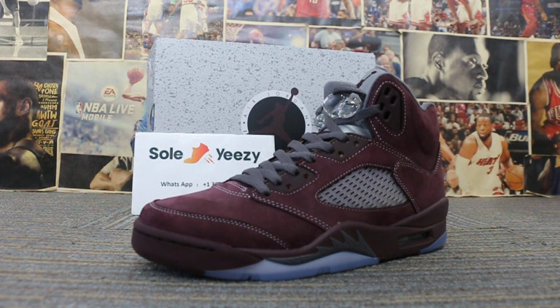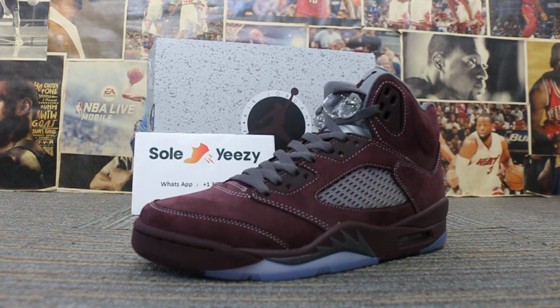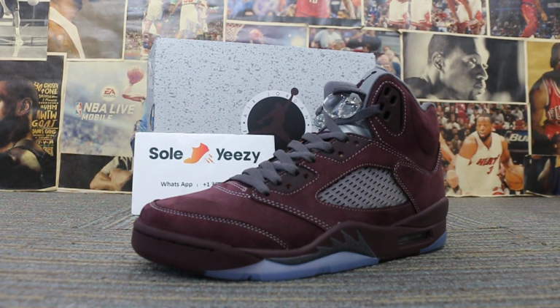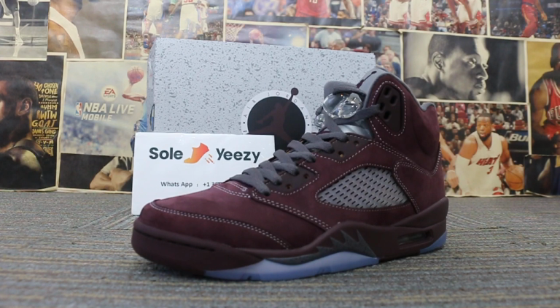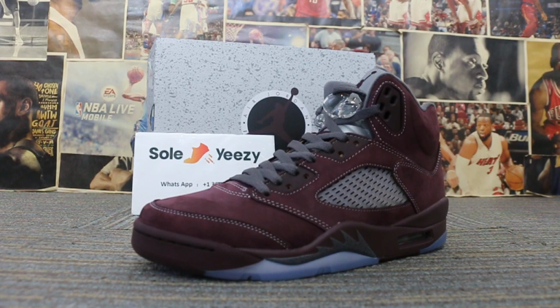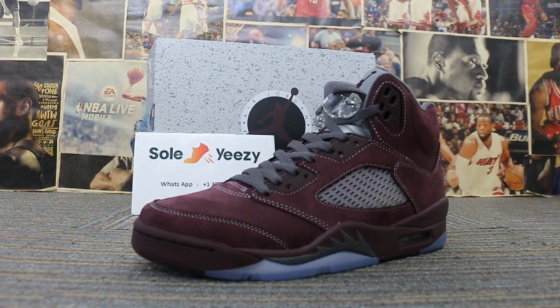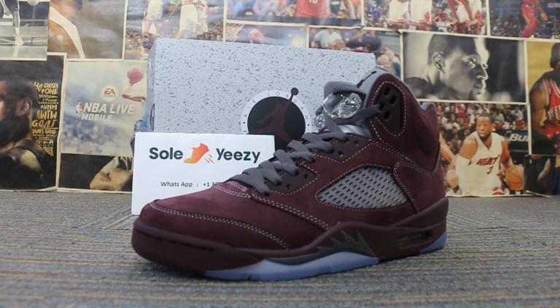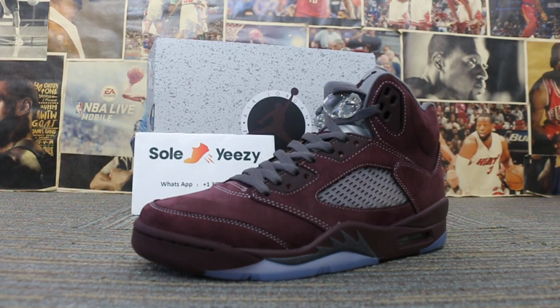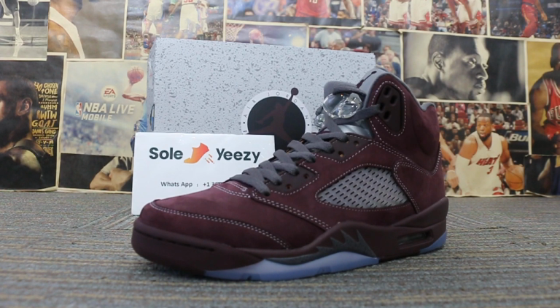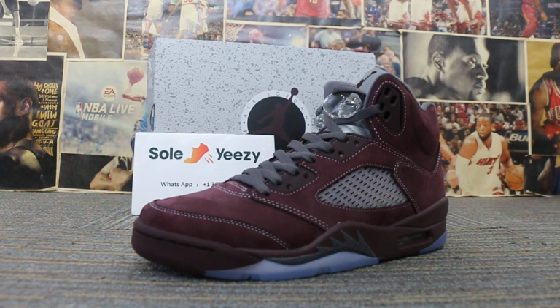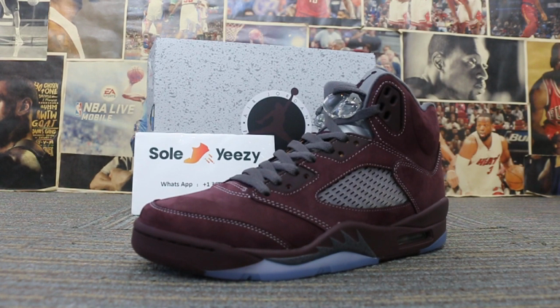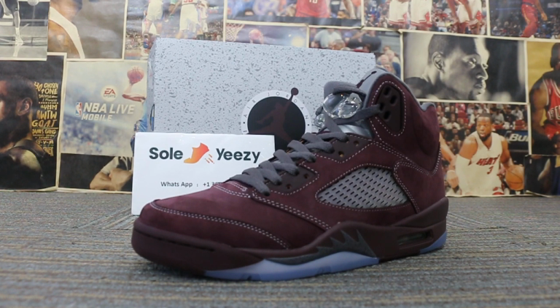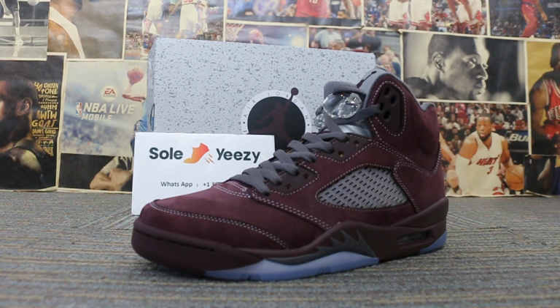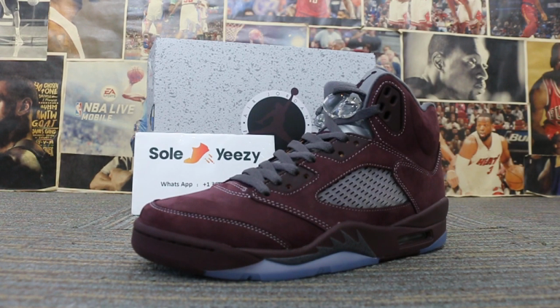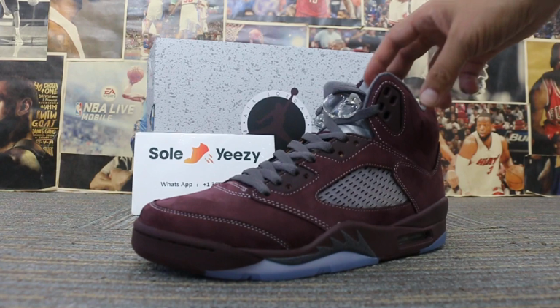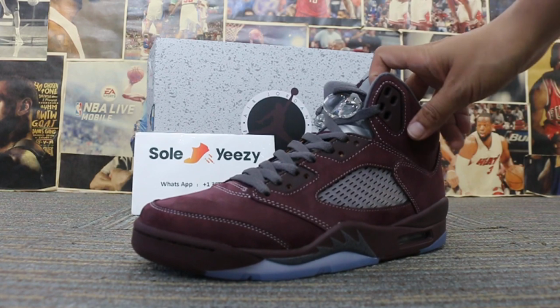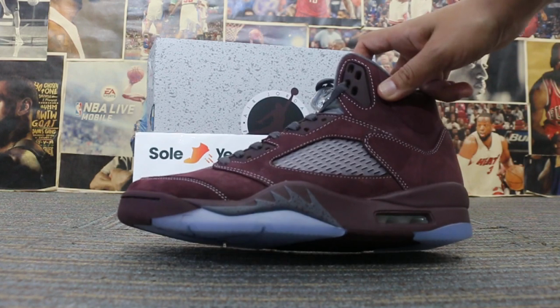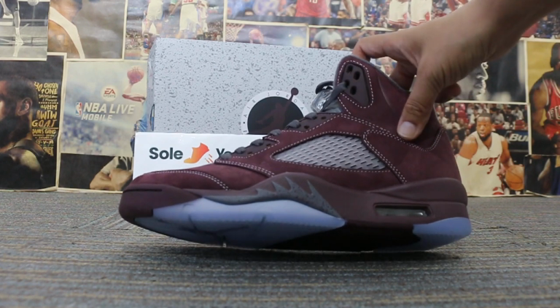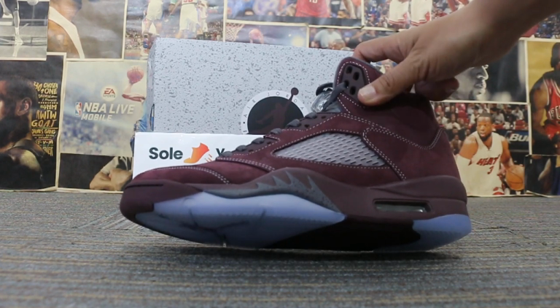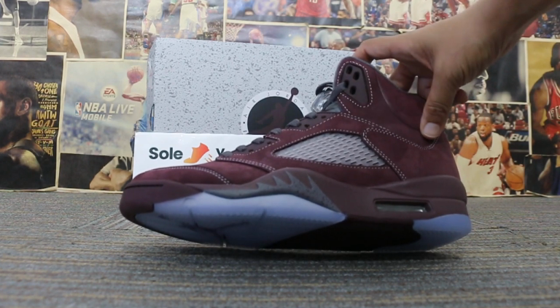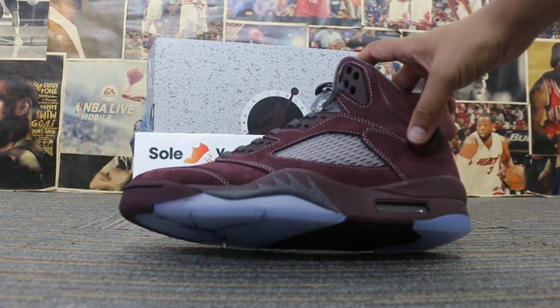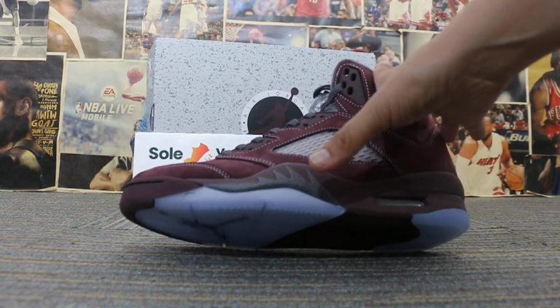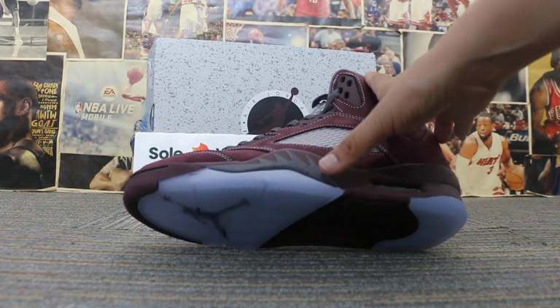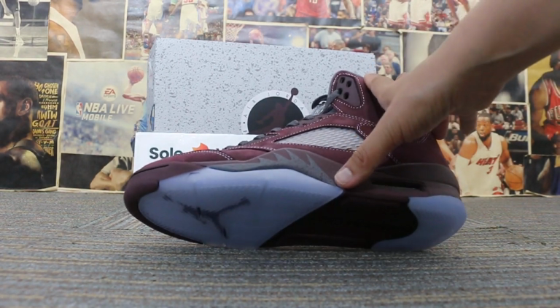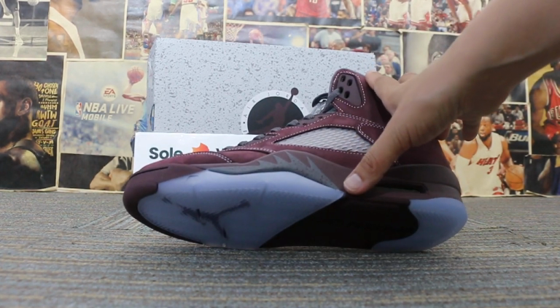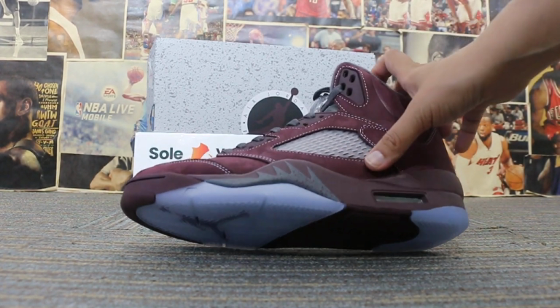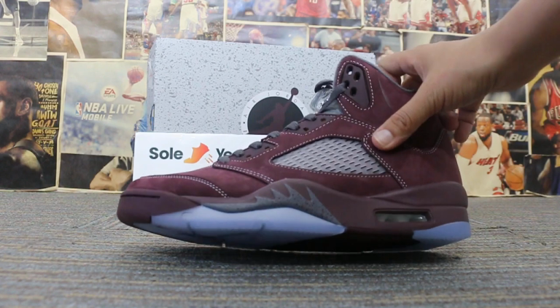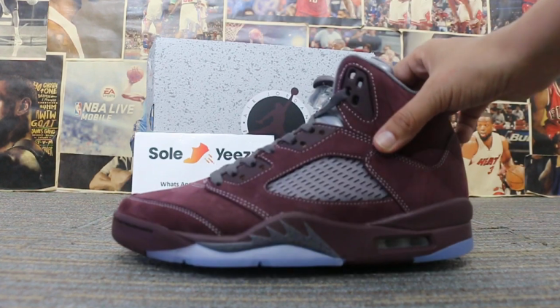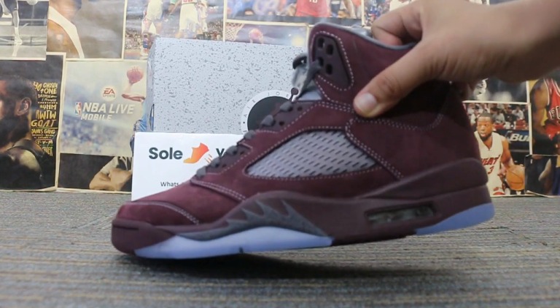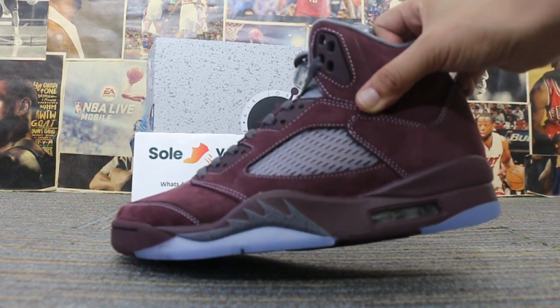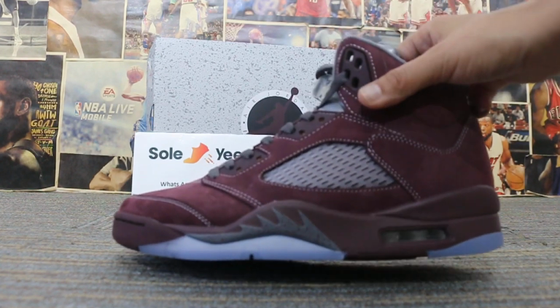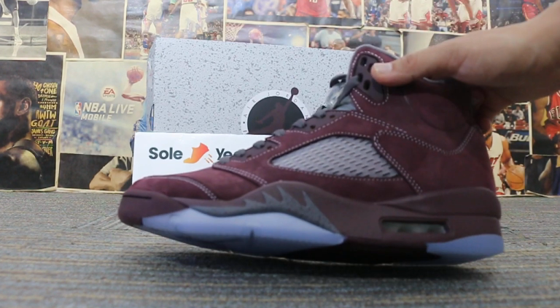Nowadays, our shirt for you is A105. Very cool shoes come with shoulder materials of shoes and water-shaped logos of shoes.